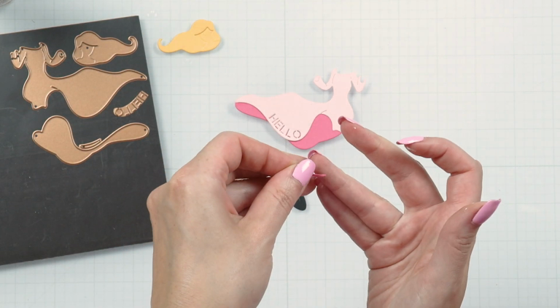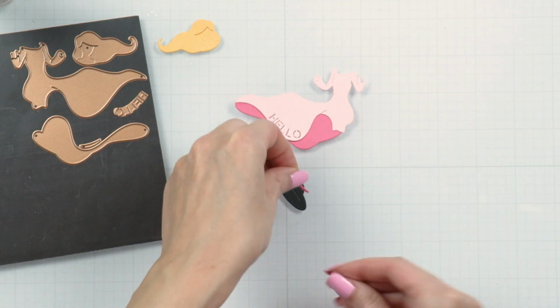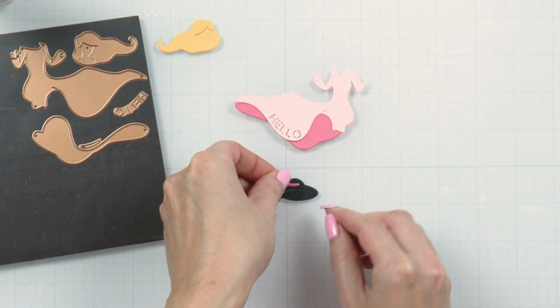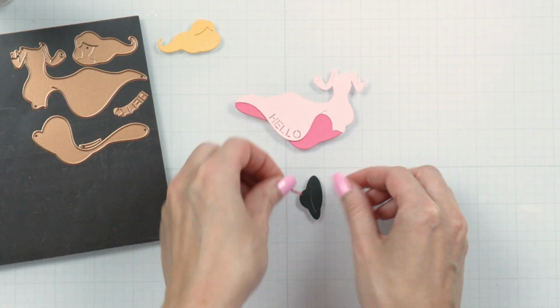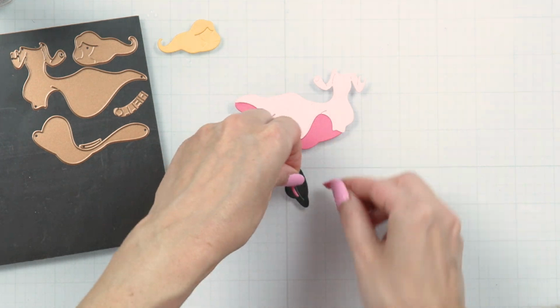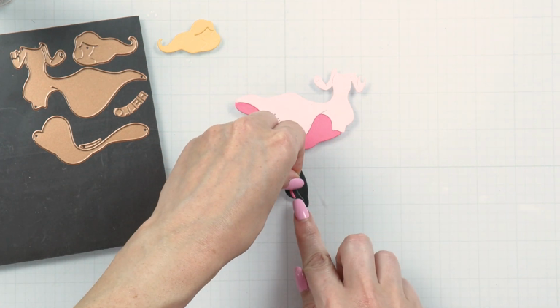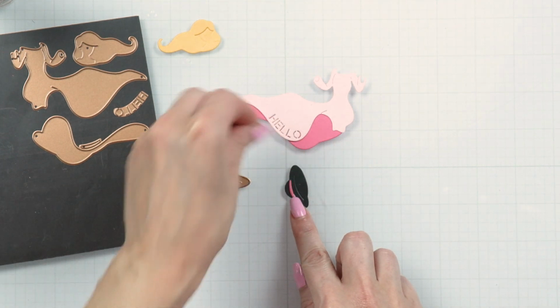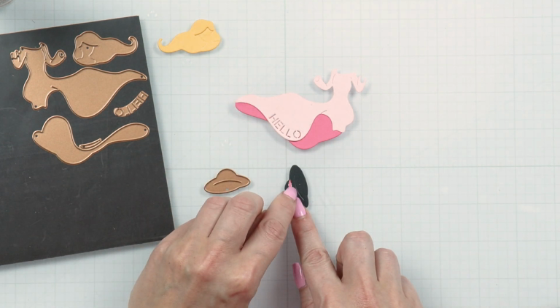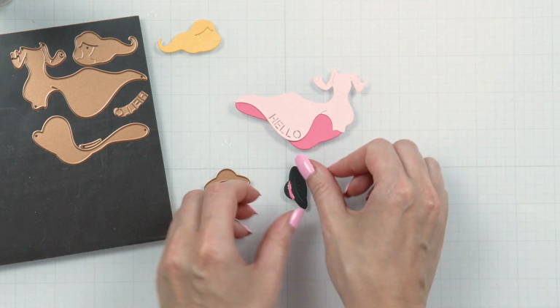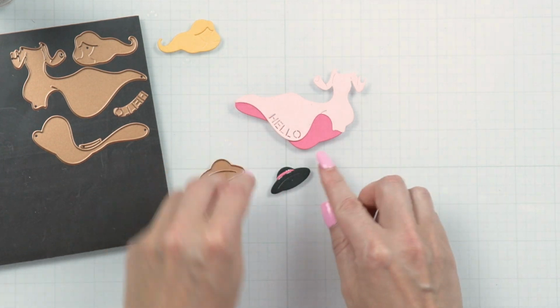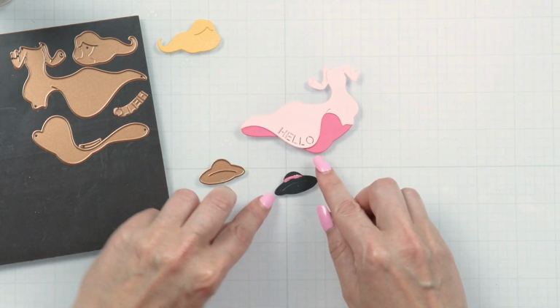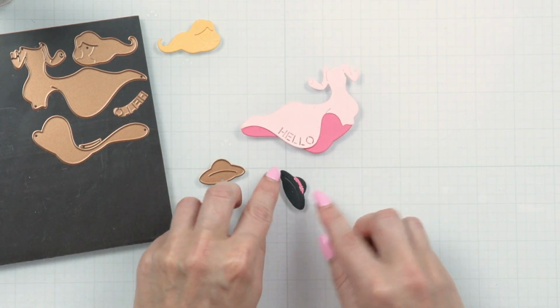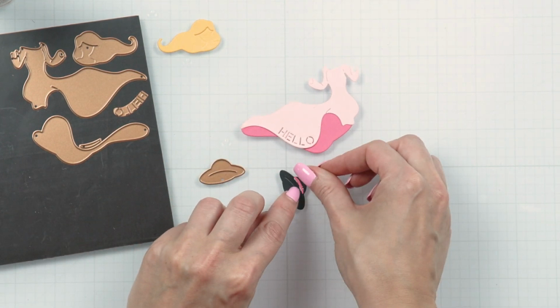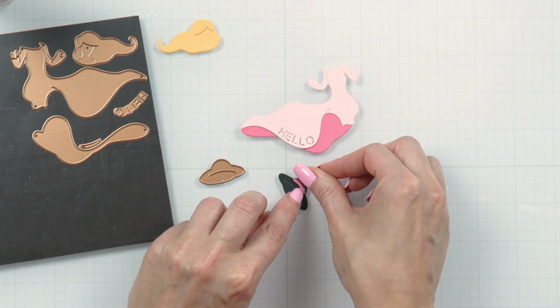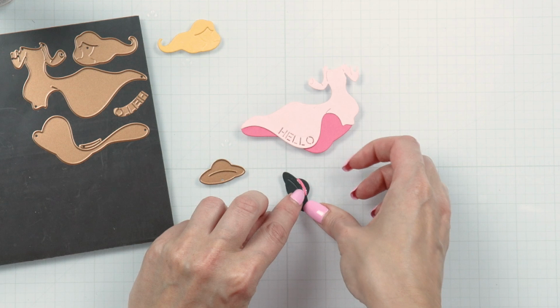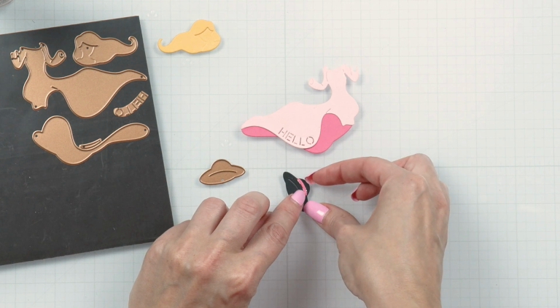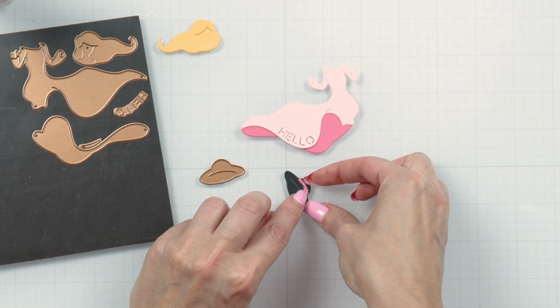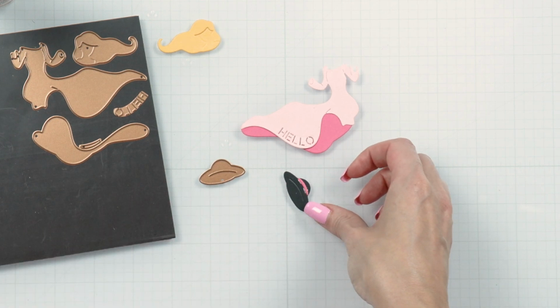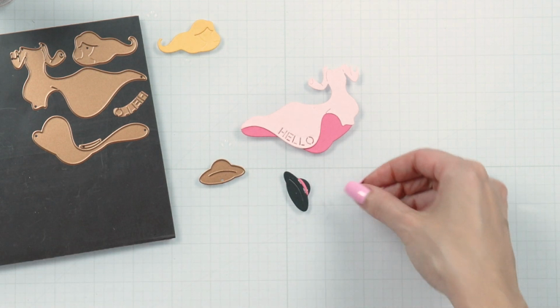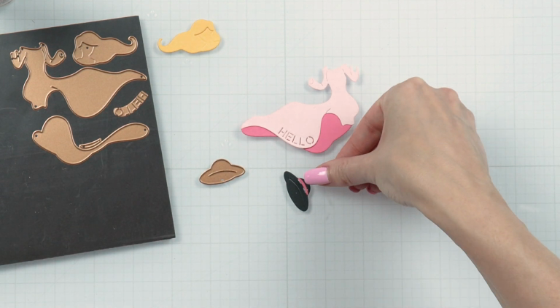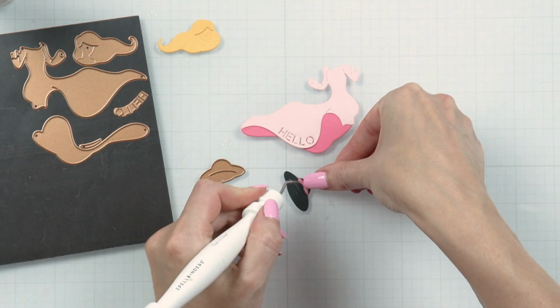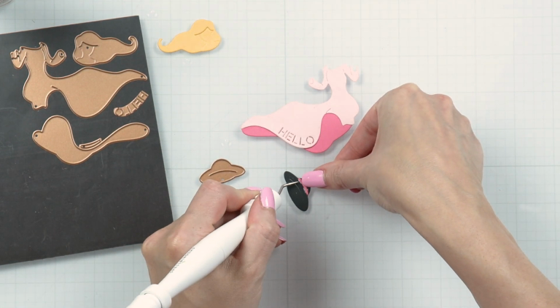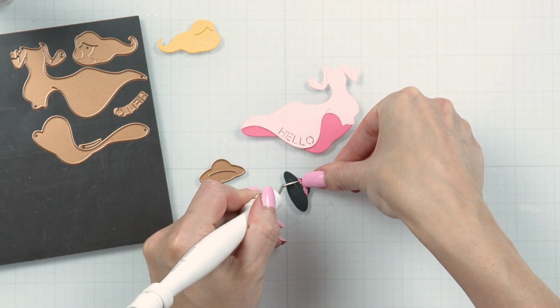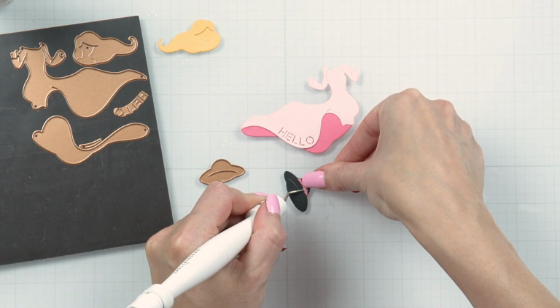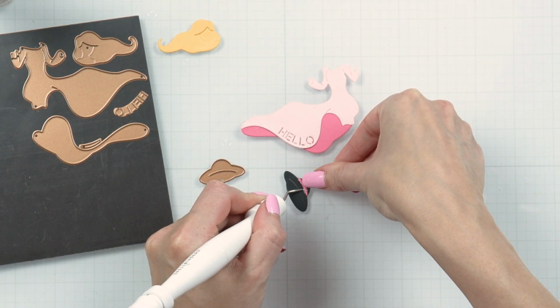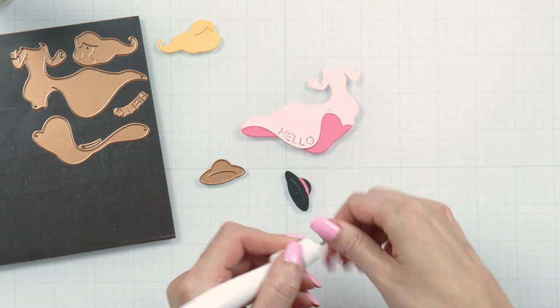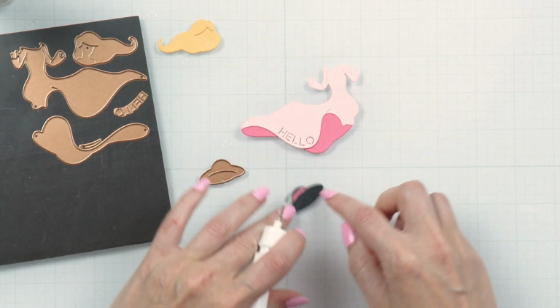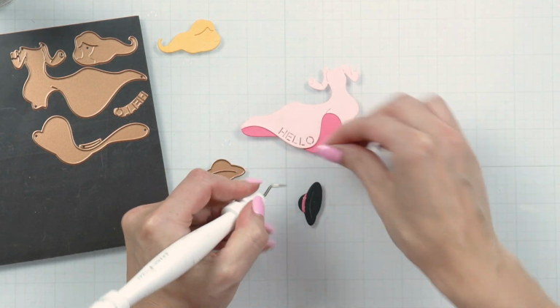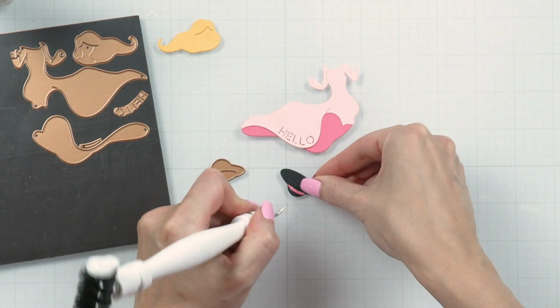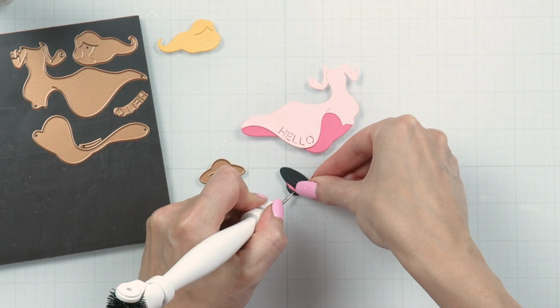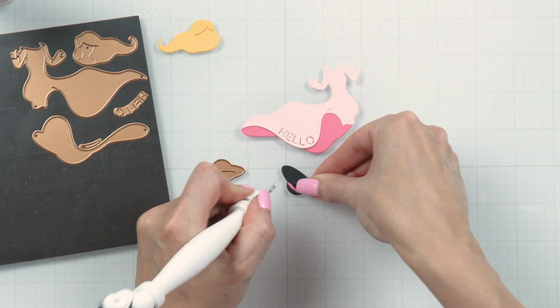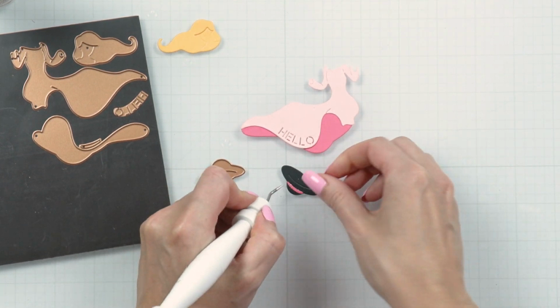There is a die to create a hat and I cut mine from brushed black and added a pink band to it. This goes really well with the blonde hair. I'm using our tool-in-one to clean up the glue that oozed out when I was adhering the band.